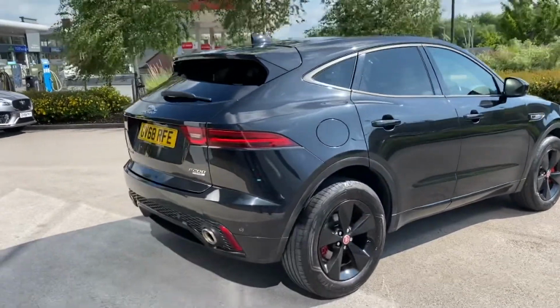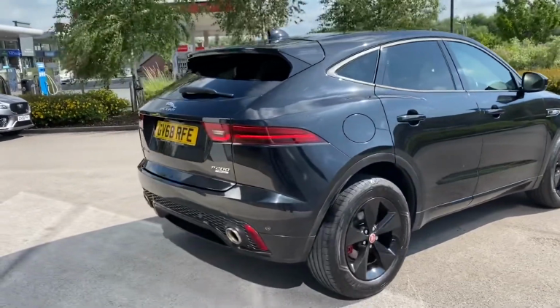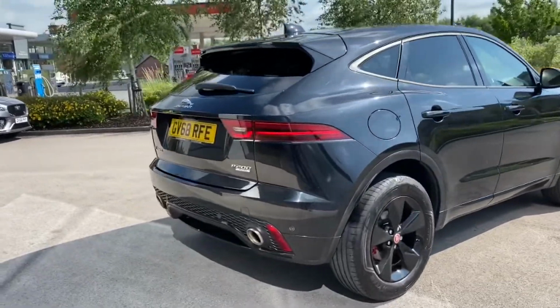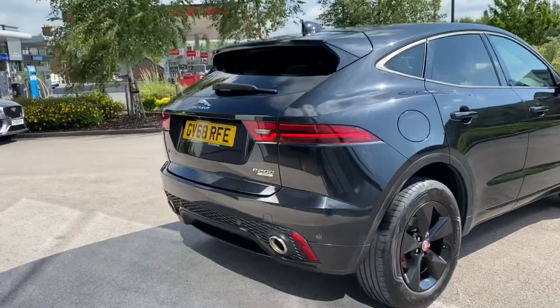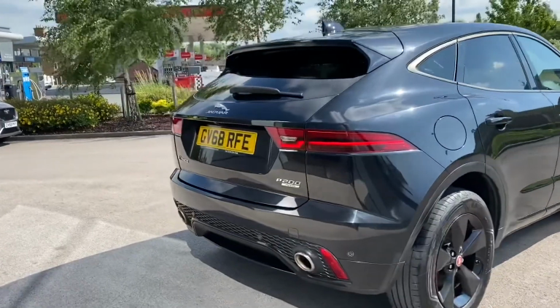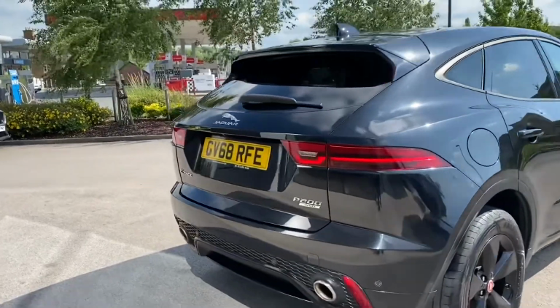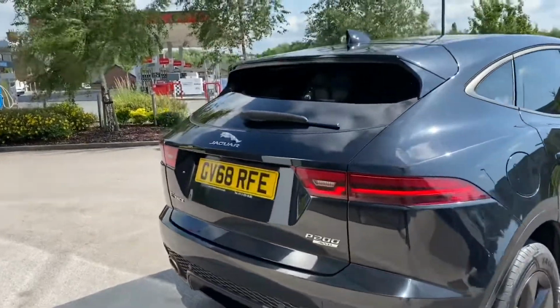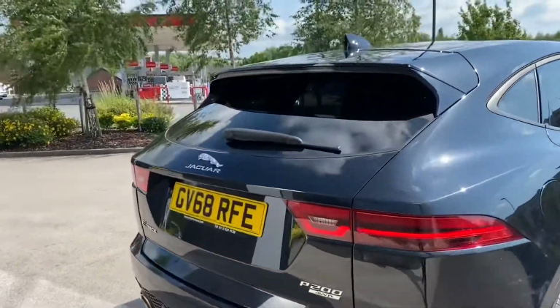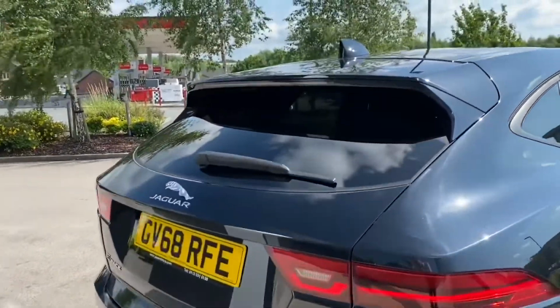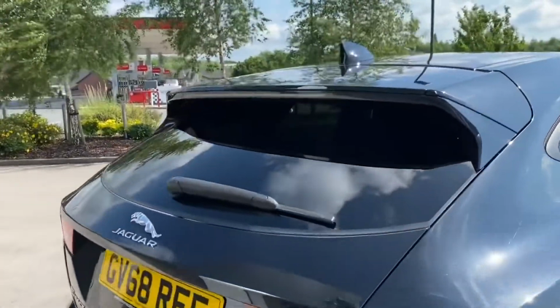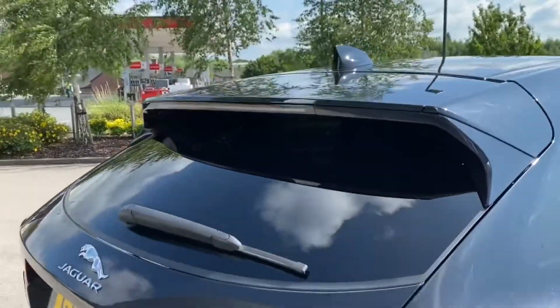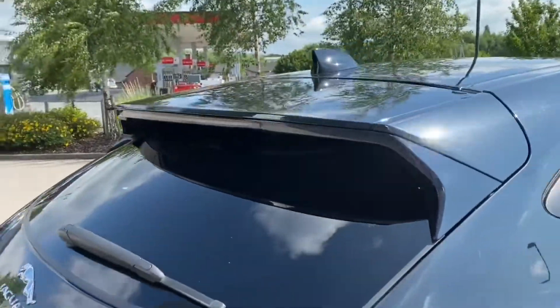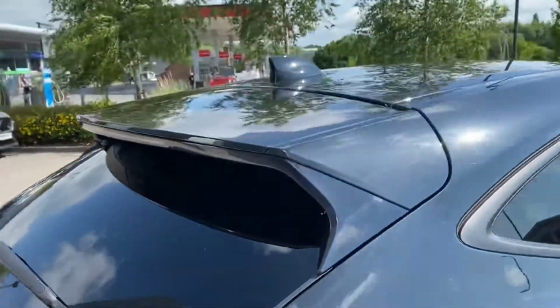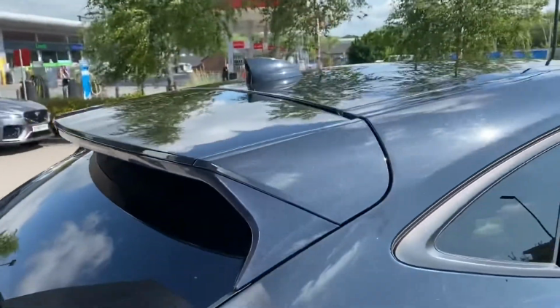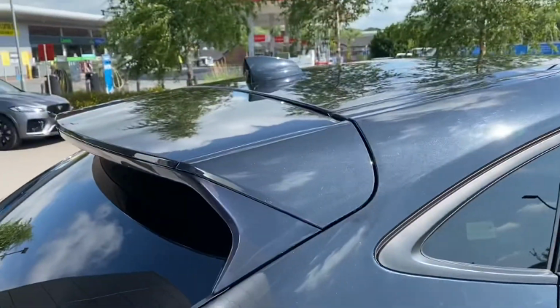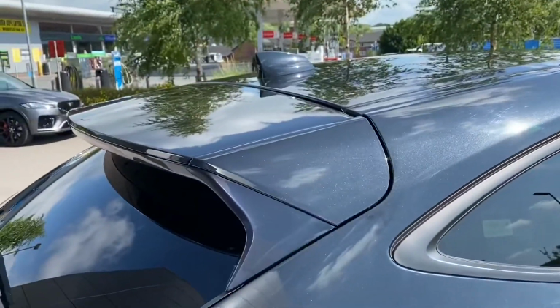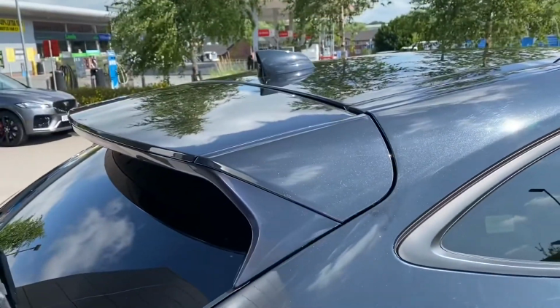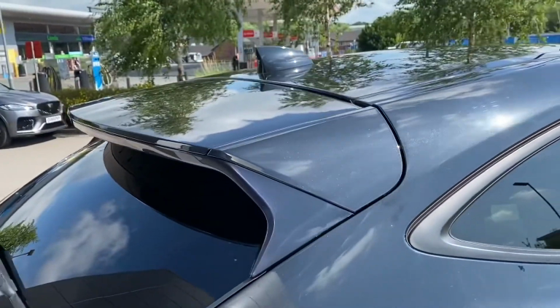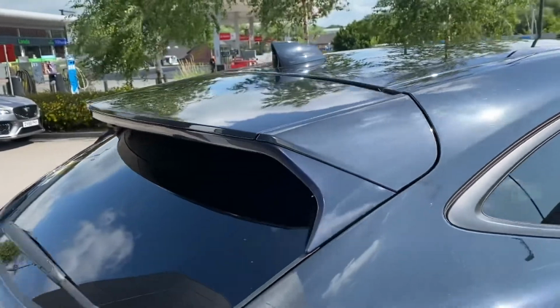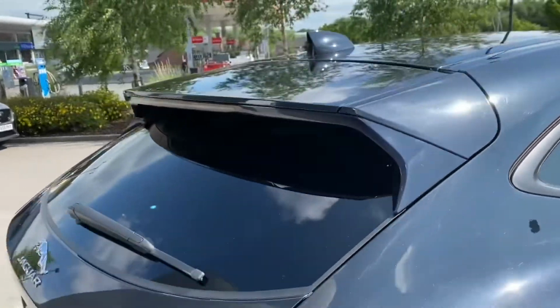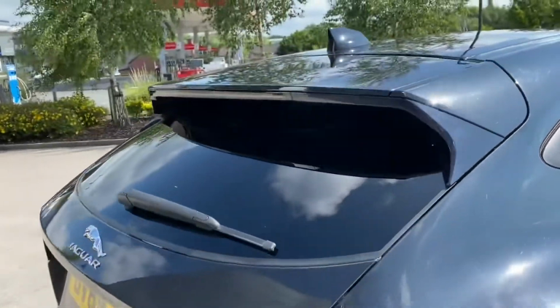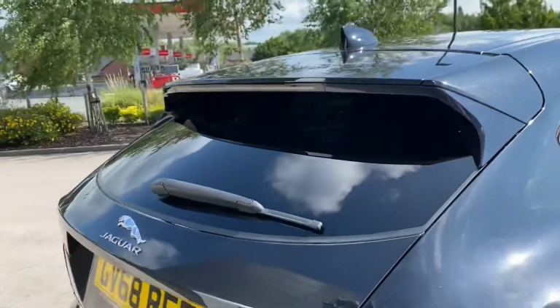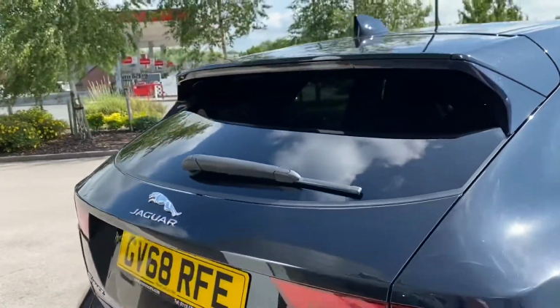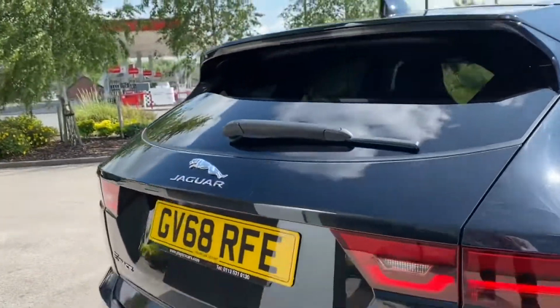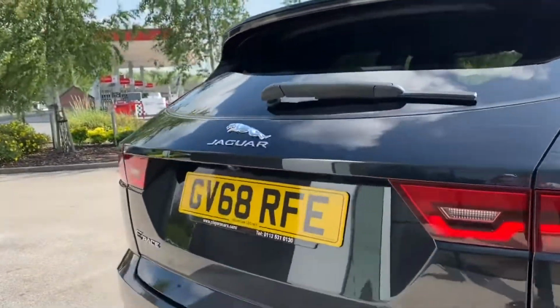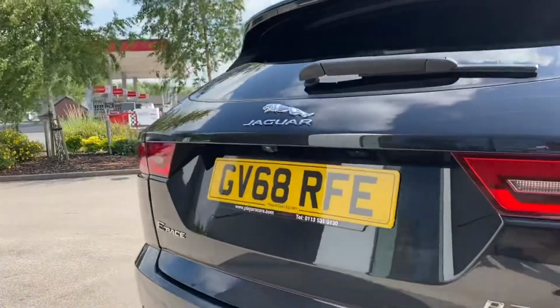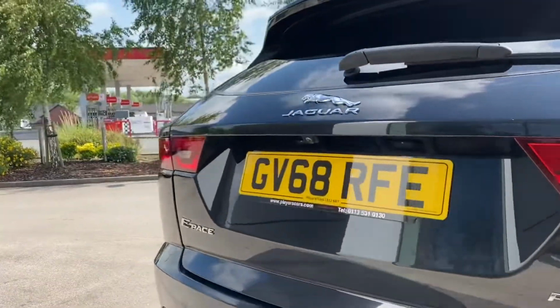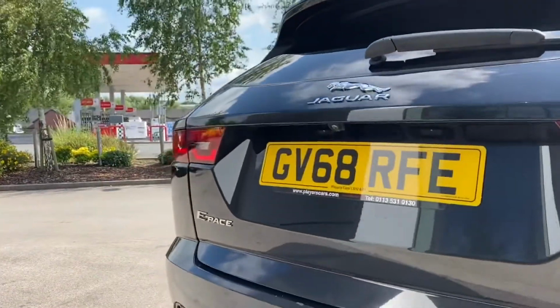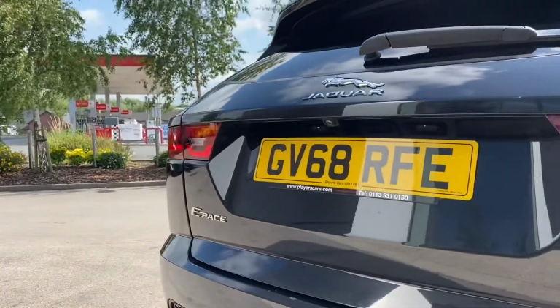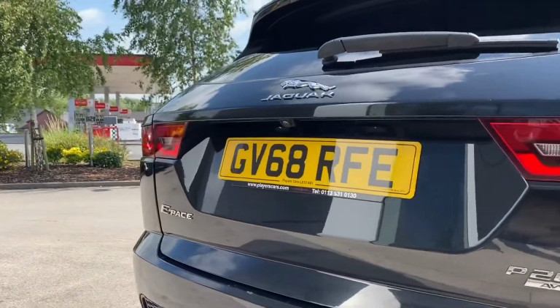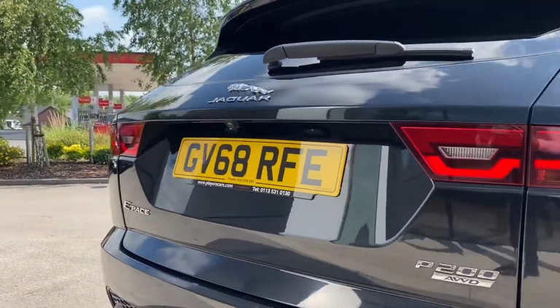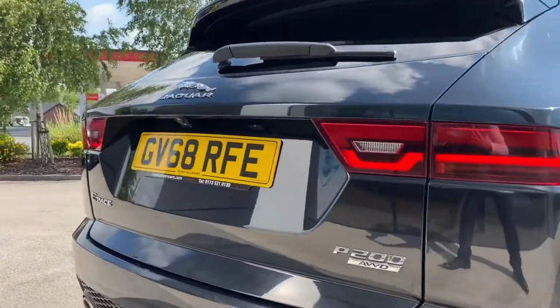Progressing towards the rear of the car now, we are presented with a subtle yet sporty integrated body coloured roof spoiler, along with continued rear privacy glass and relevant Jaguar model badging, which is finished in chrome.